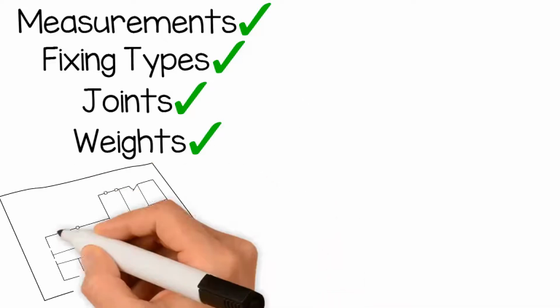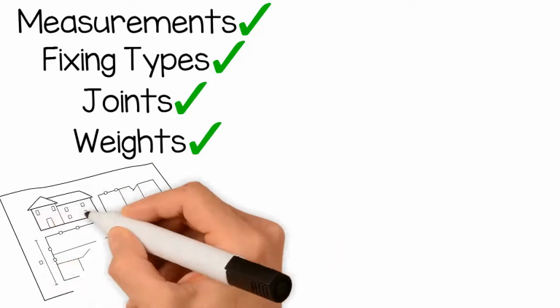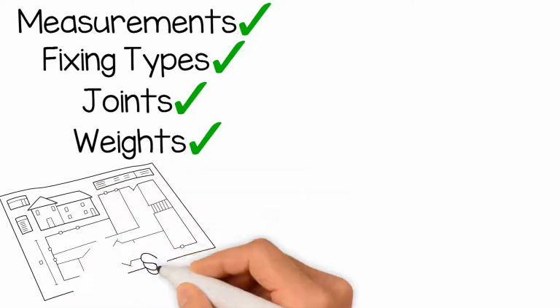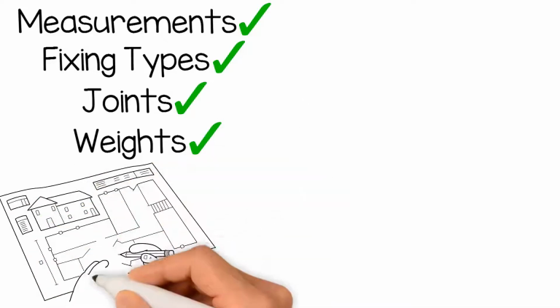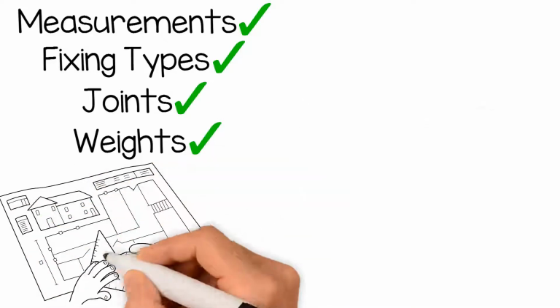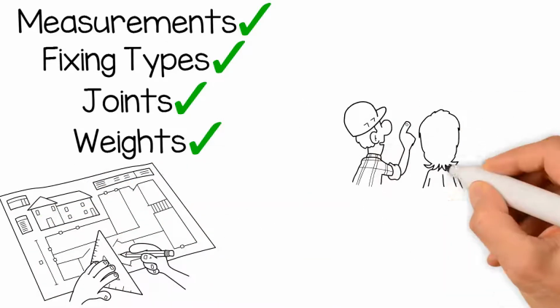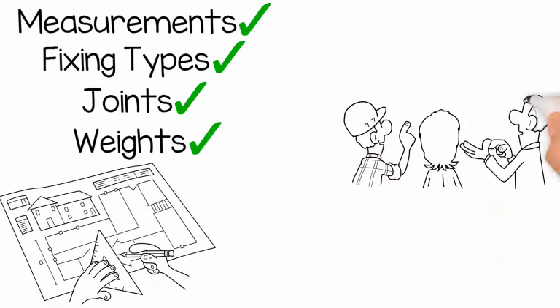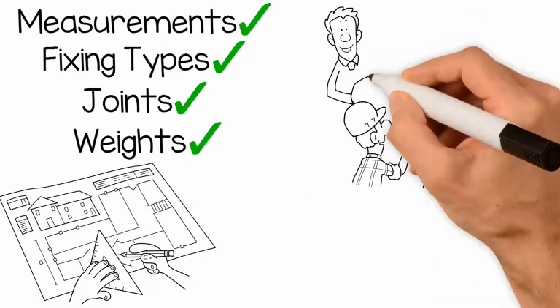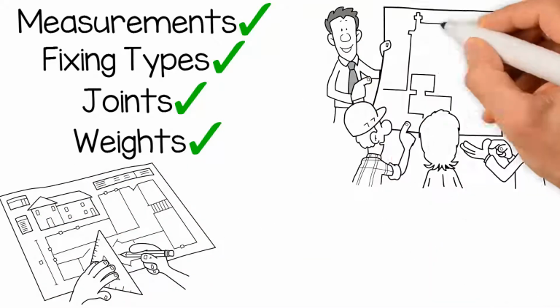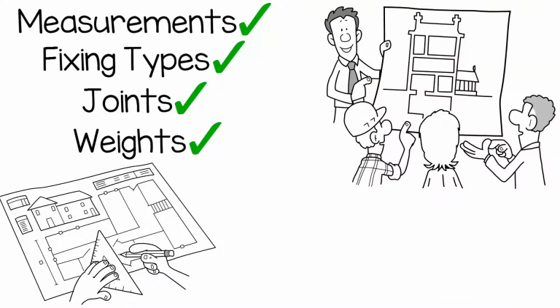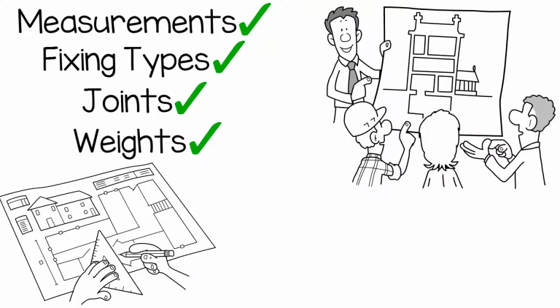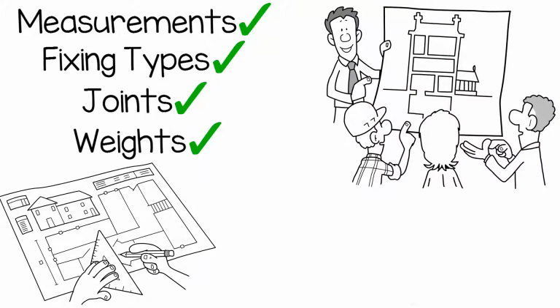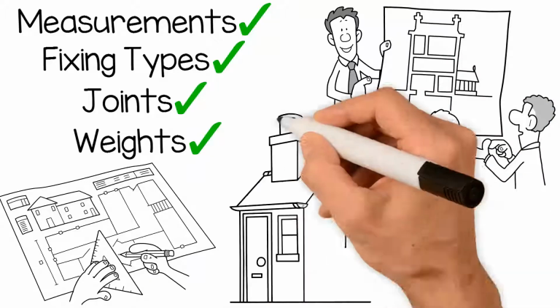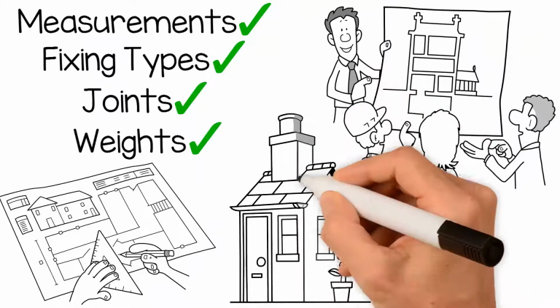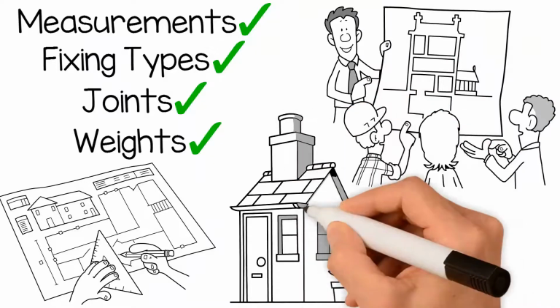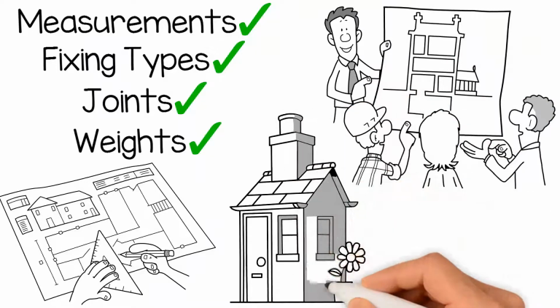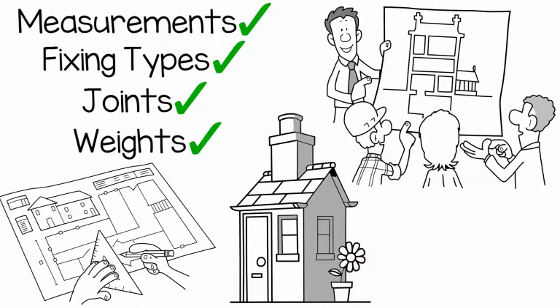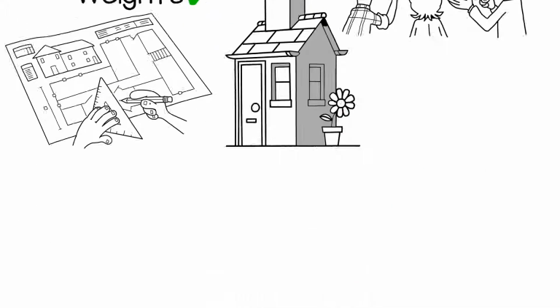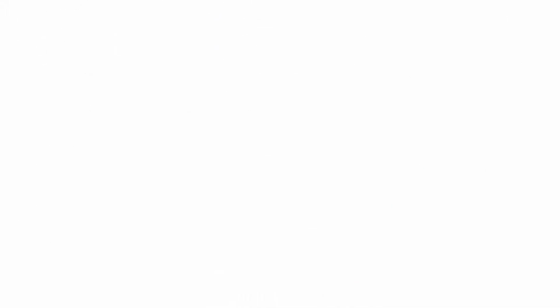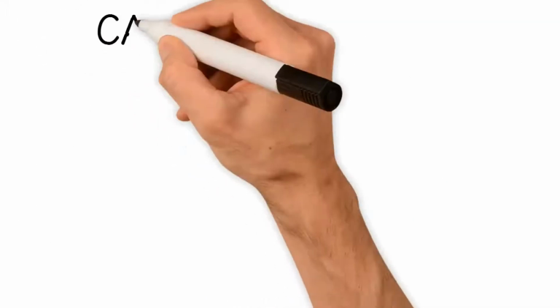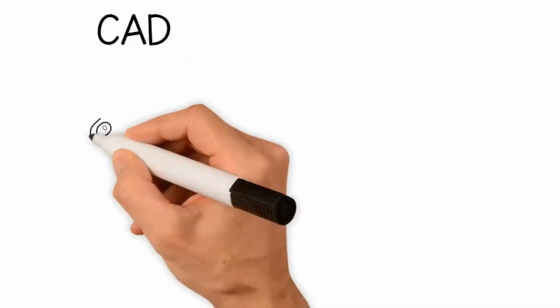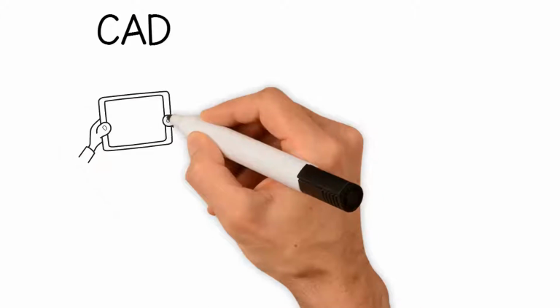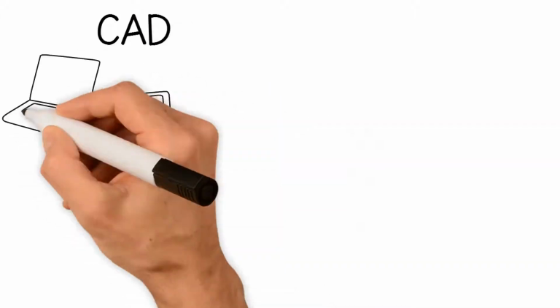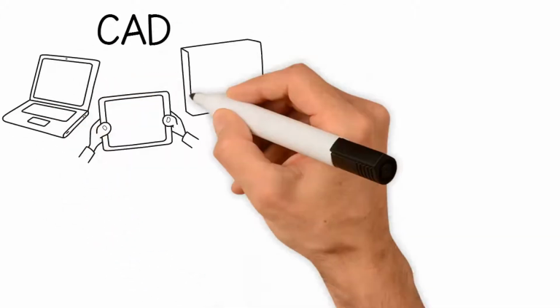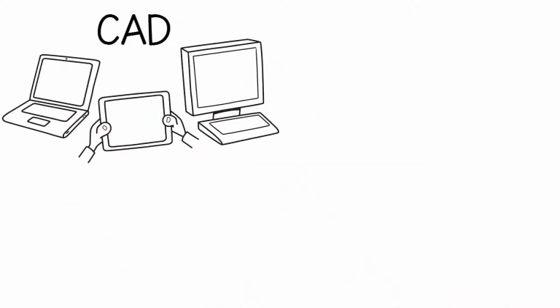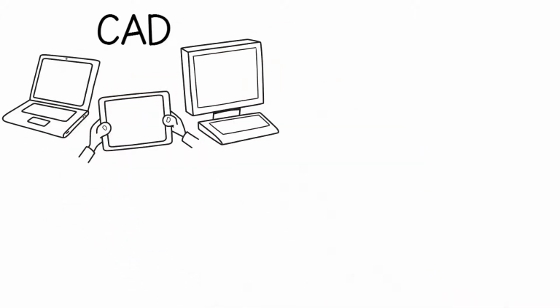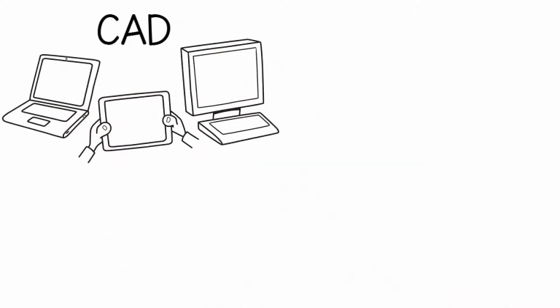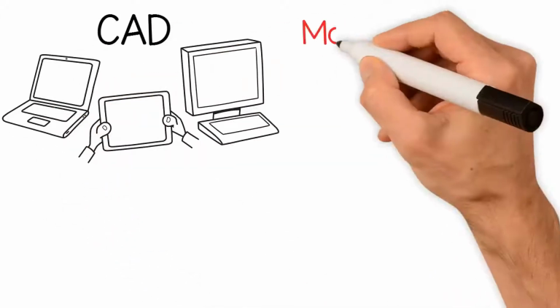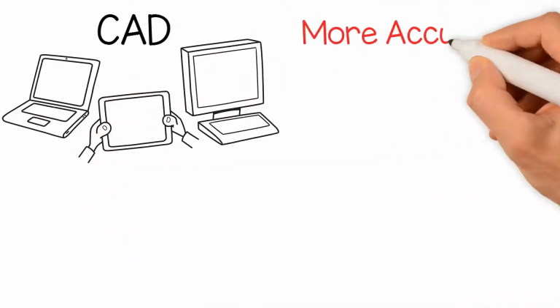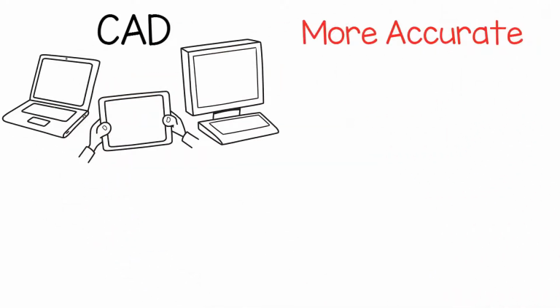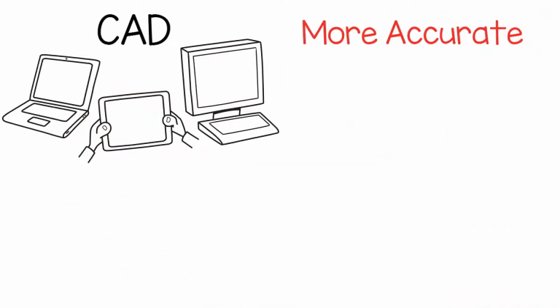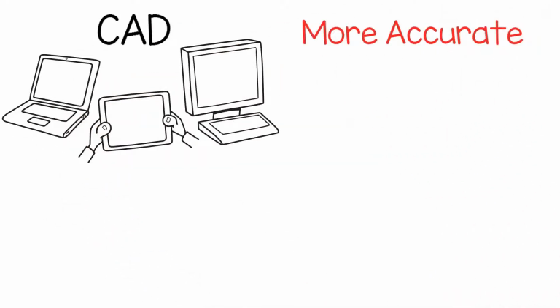The humble drawing started to become more than just a canvas to express an idea. It became the vehicle for conveying the finite design for a given detail. As CAD arrived with the first computers, this level of detail was able to become even more accurate.